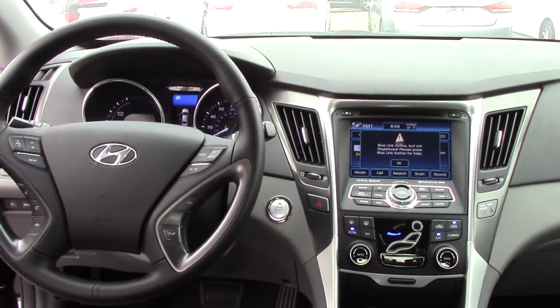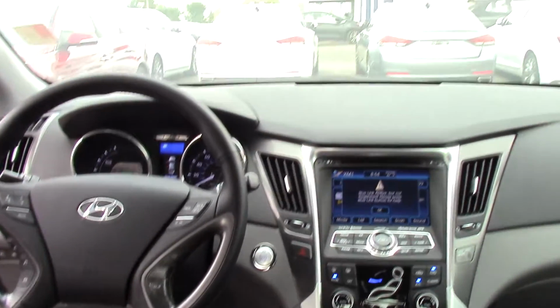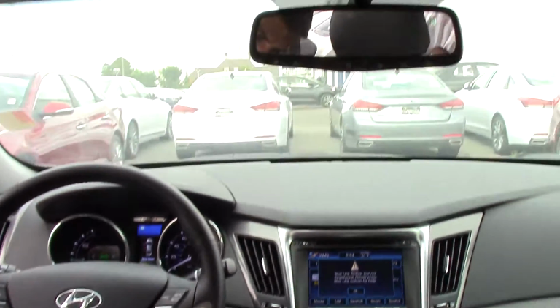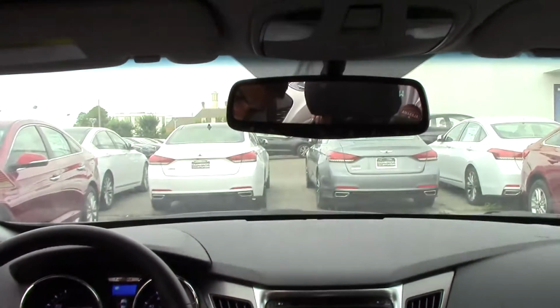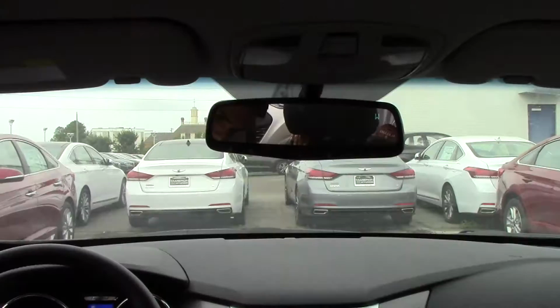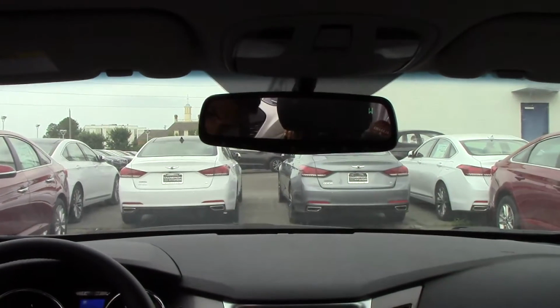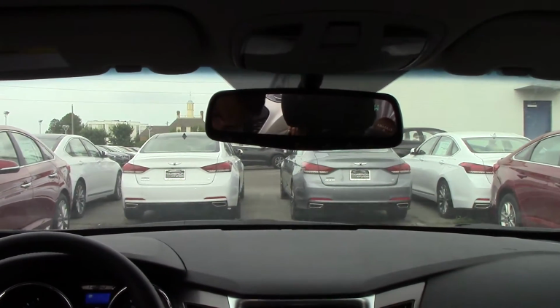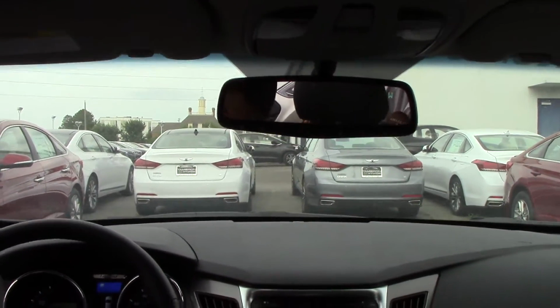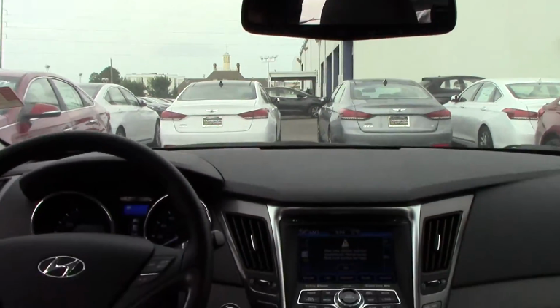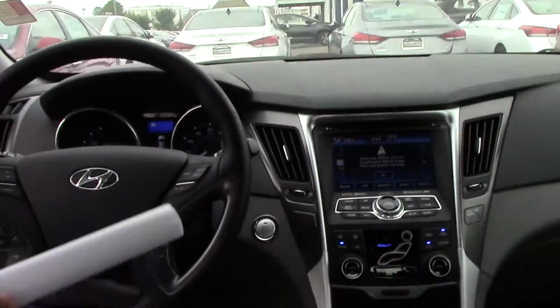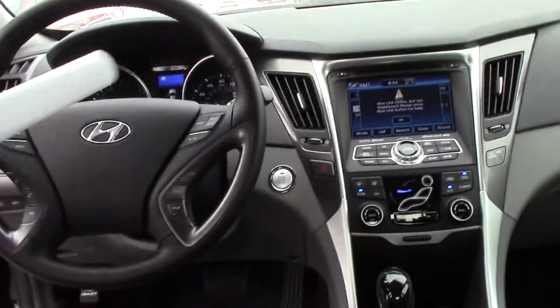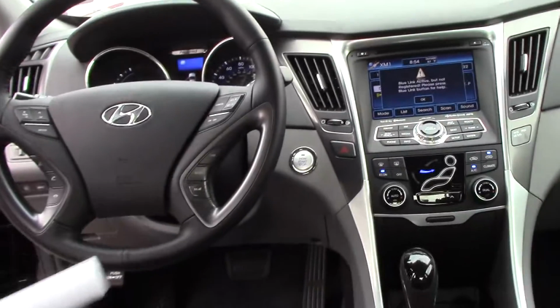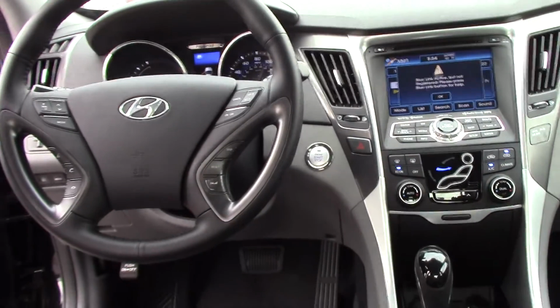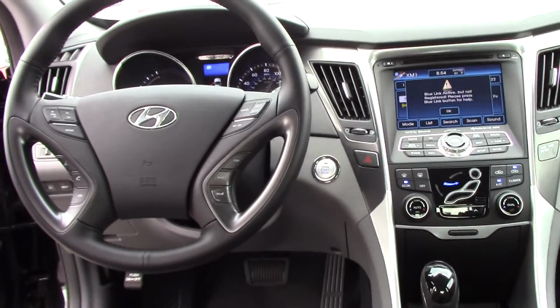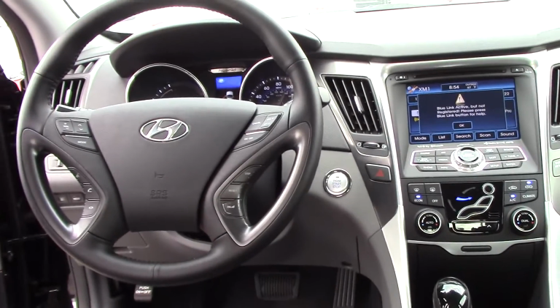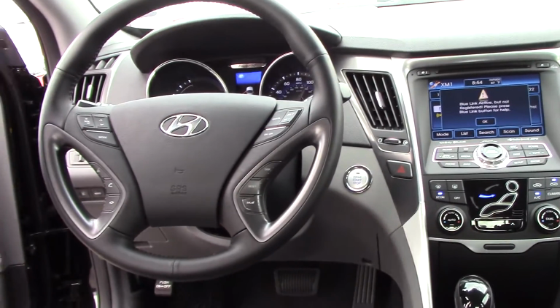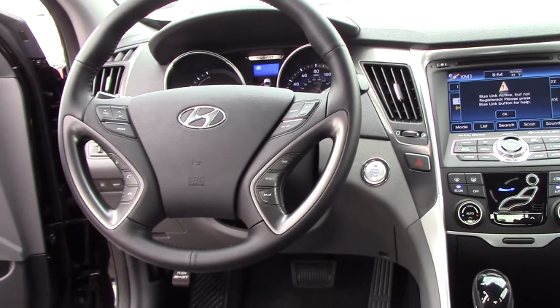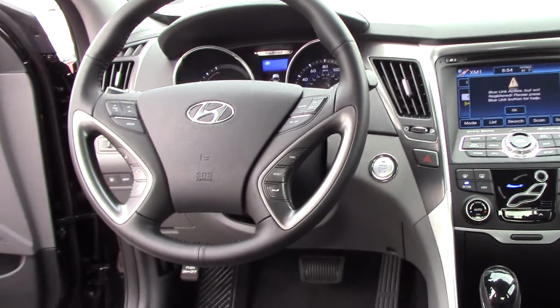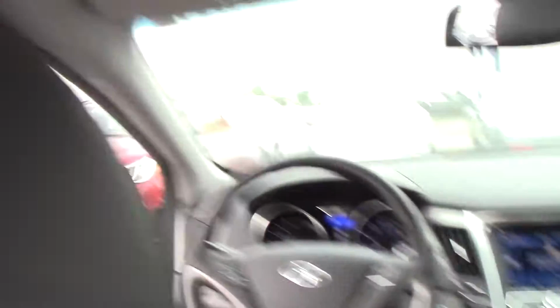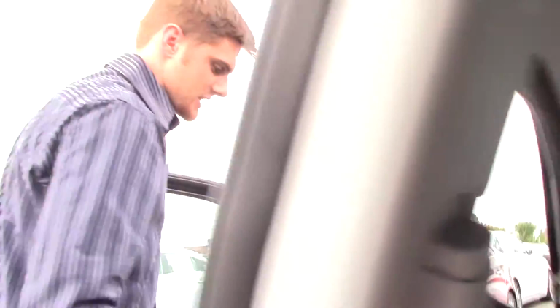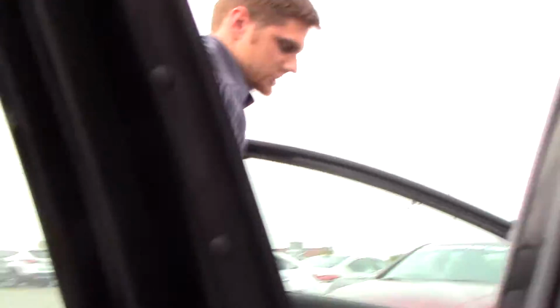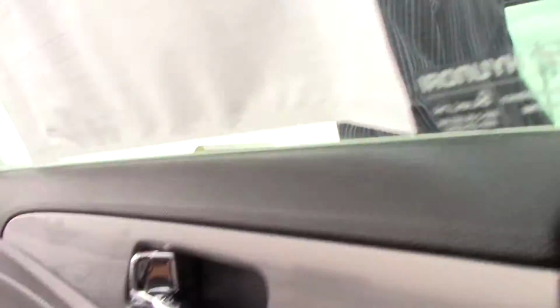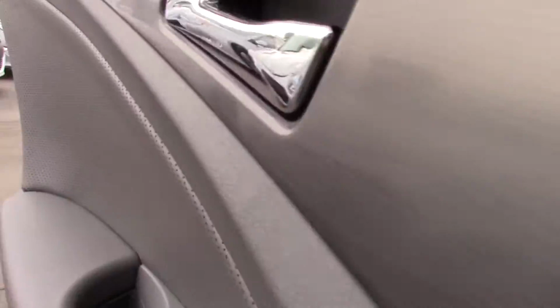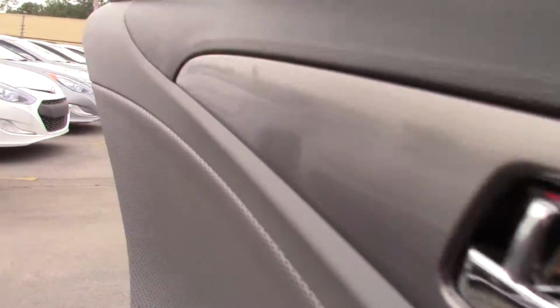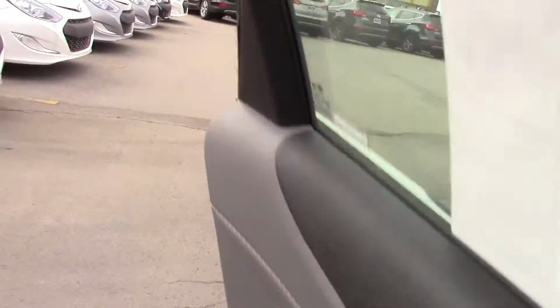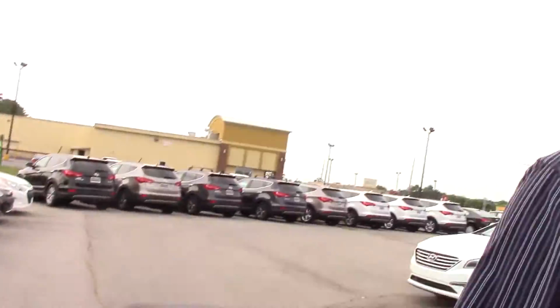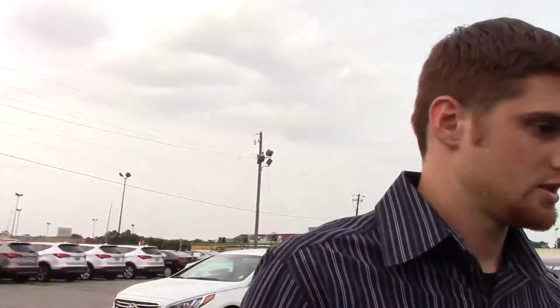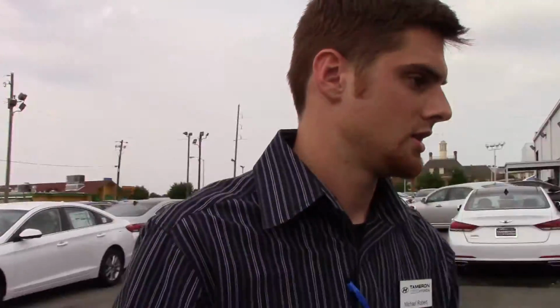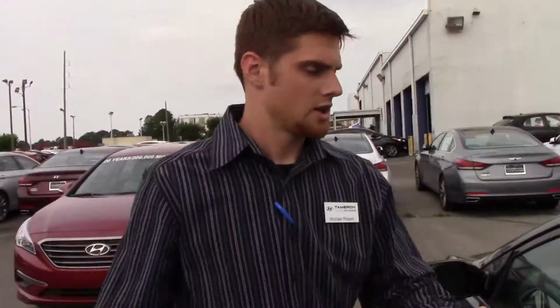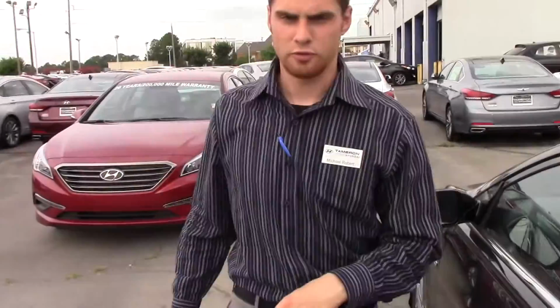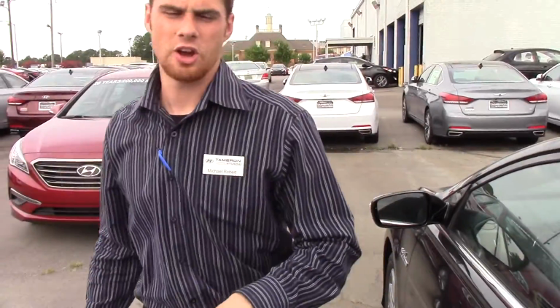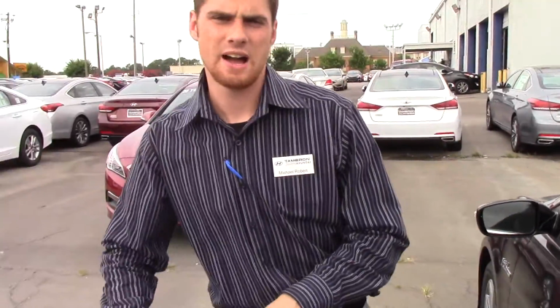I'll explain the Blue Link system more when you get here. You have your Blue Drive with all the Blue Drive options, and you get phenomenal gas mileage — up to 40 miles per gallon on the highway.